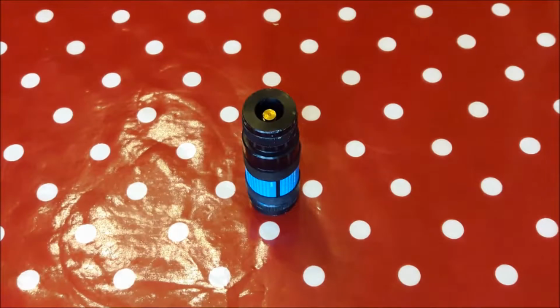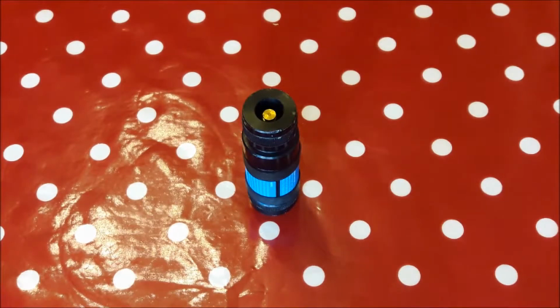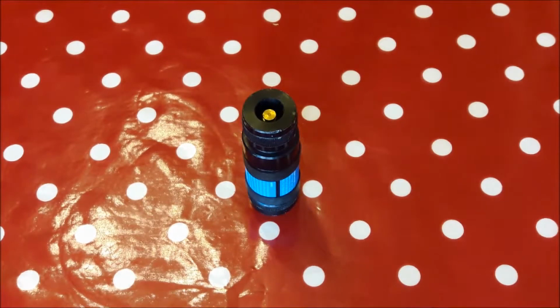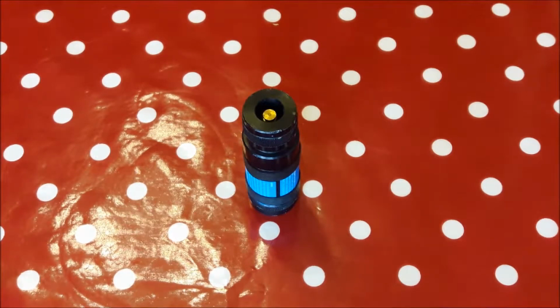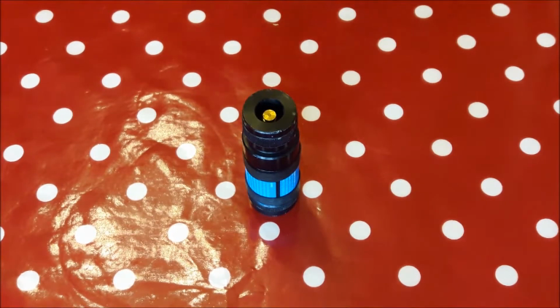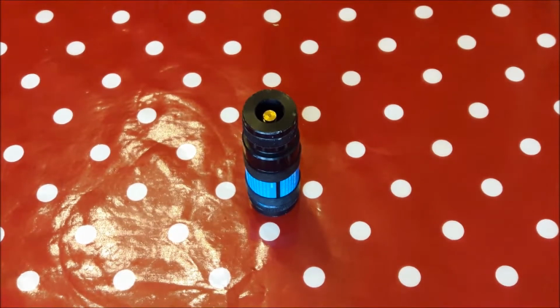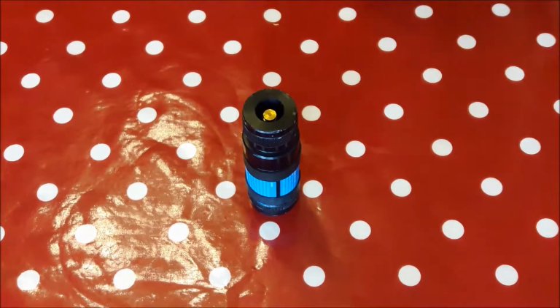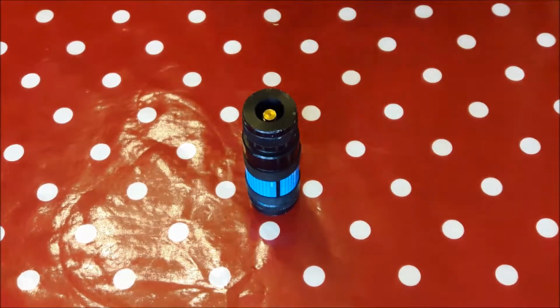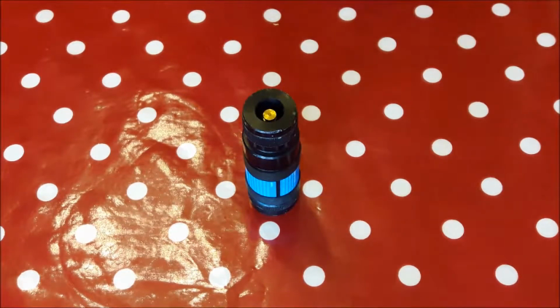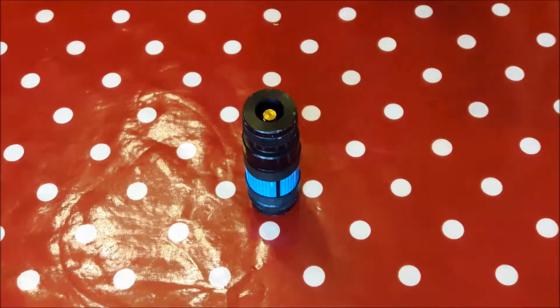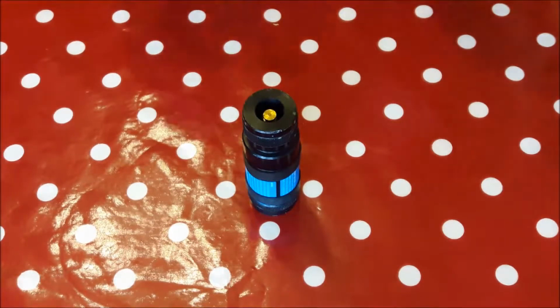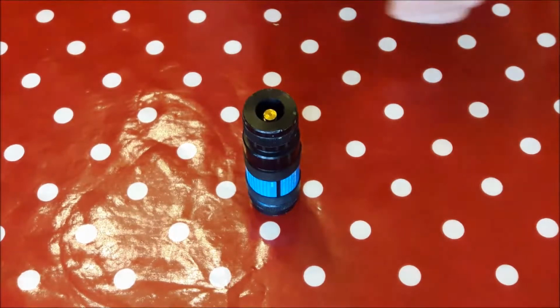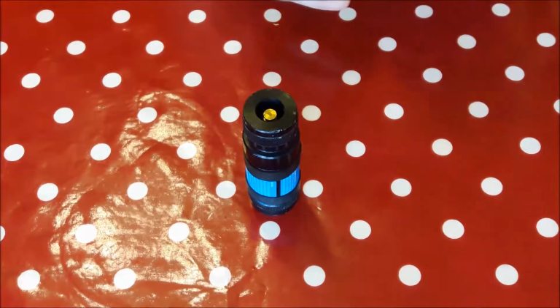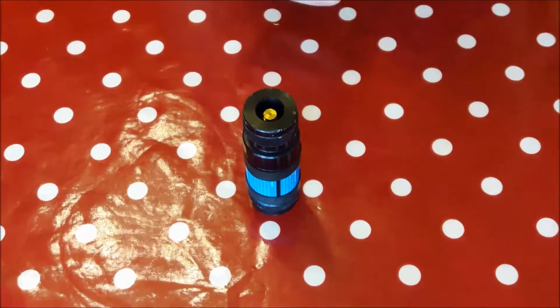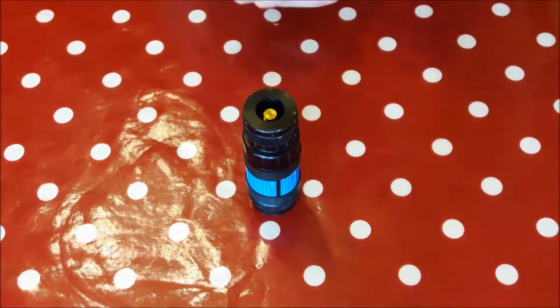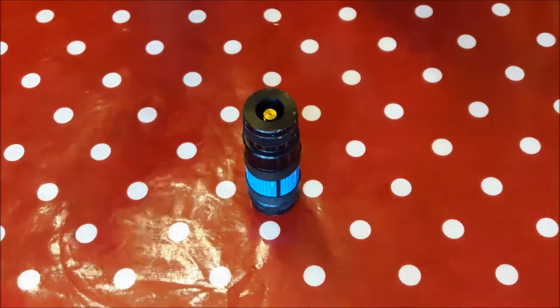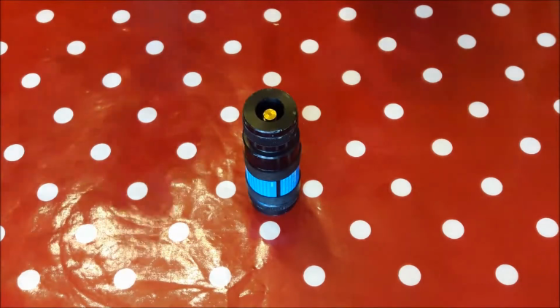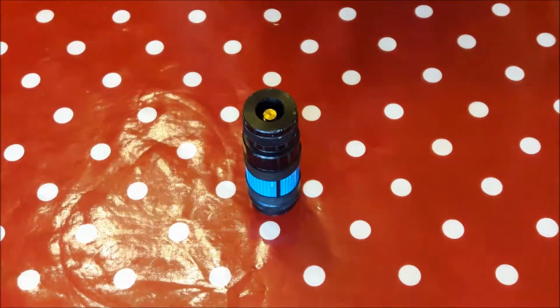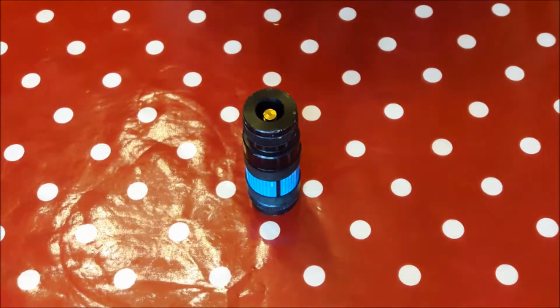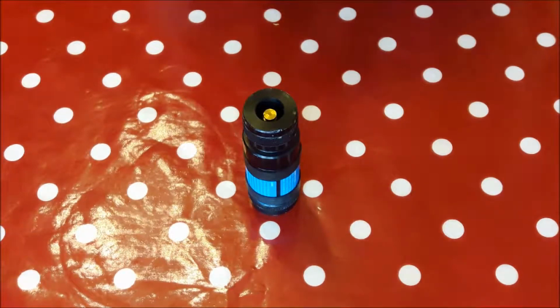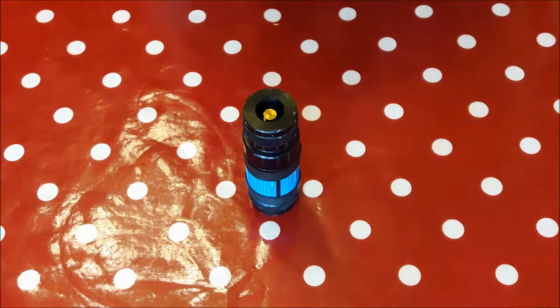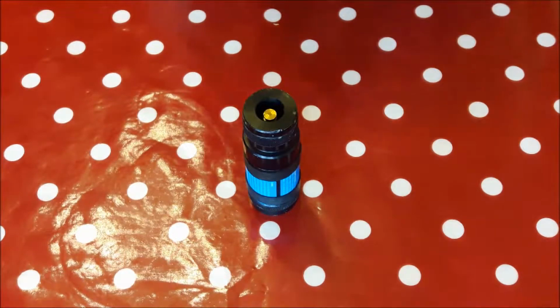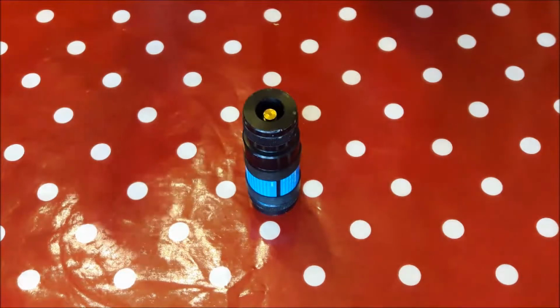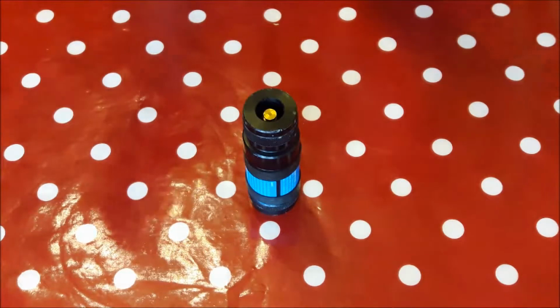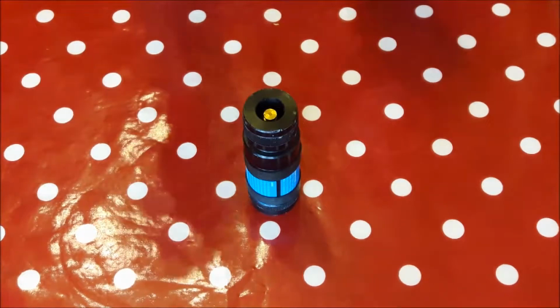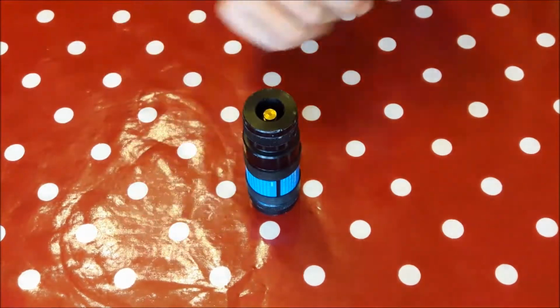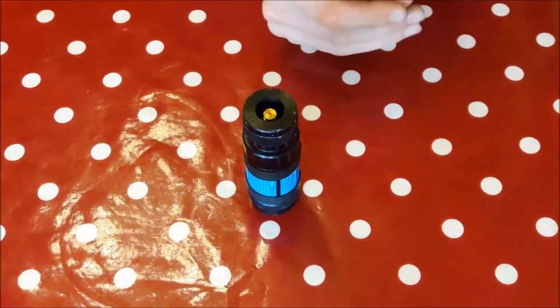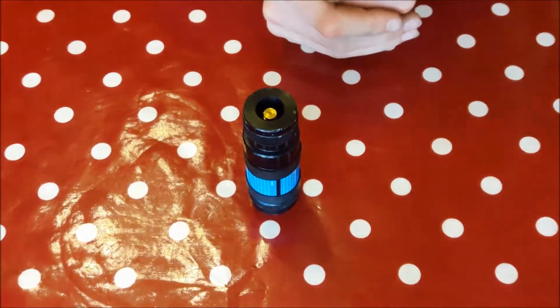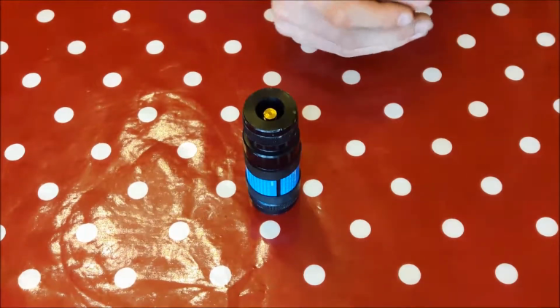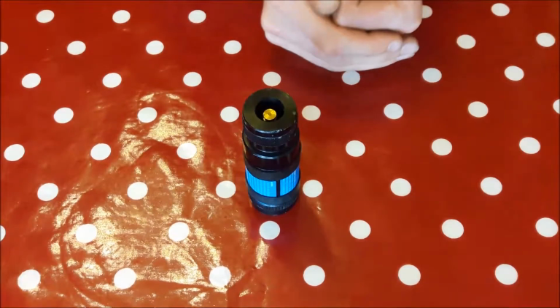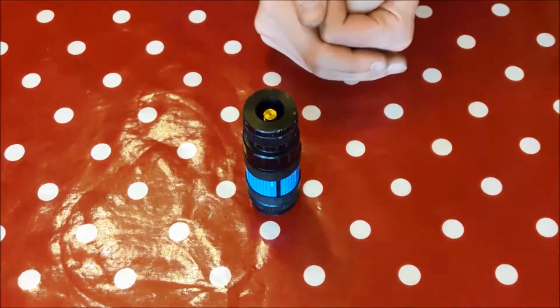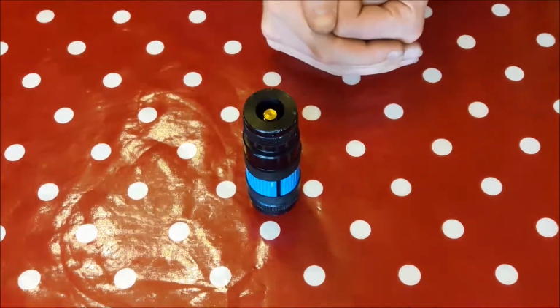Hello everybody. You may have seen my last video about the XL Burst, just giving it a review and how to set it all up. I forgot to mention quite a cool trick that you can do with it.